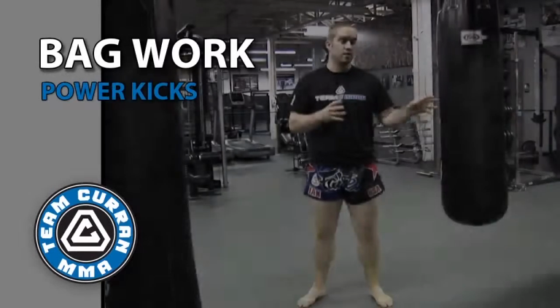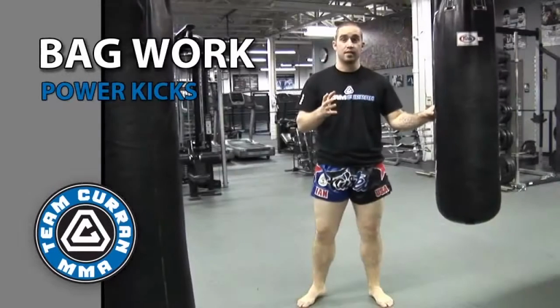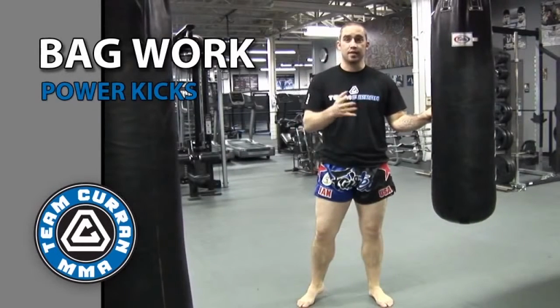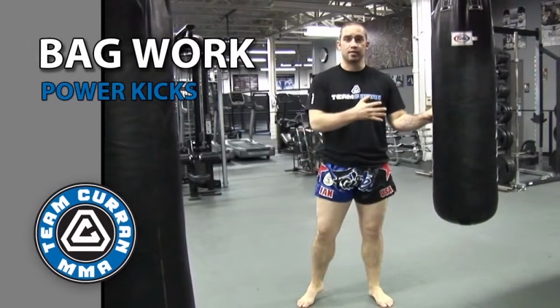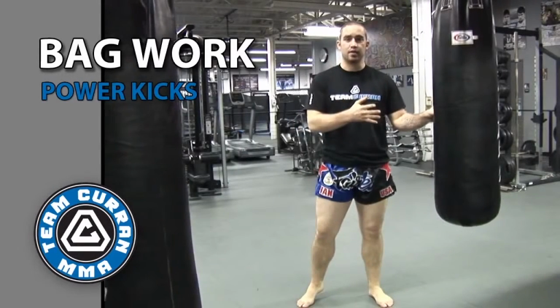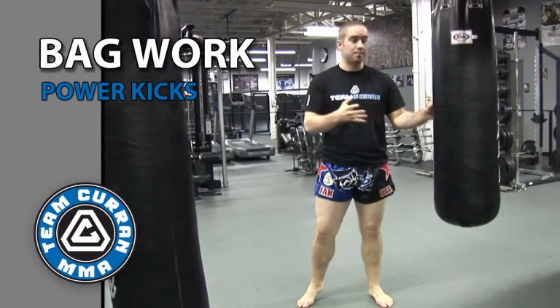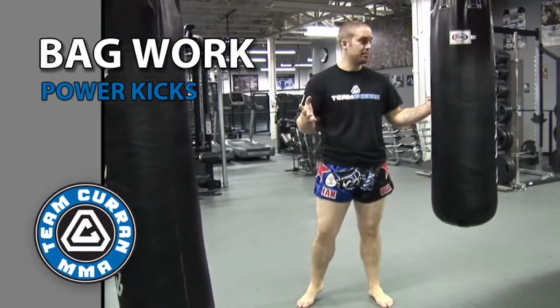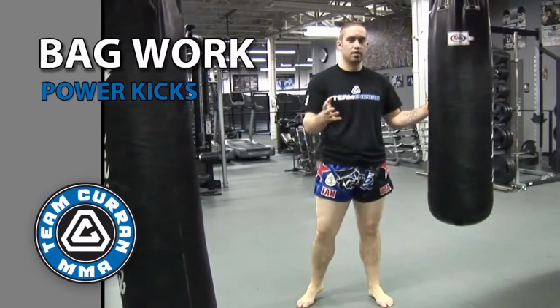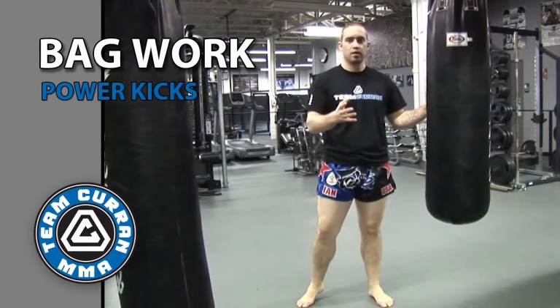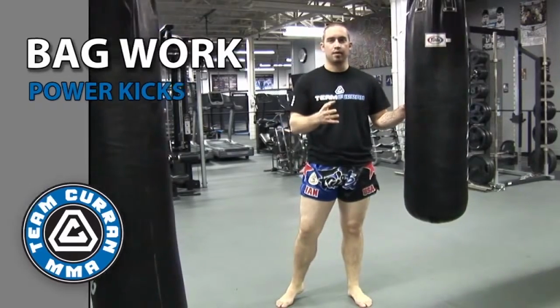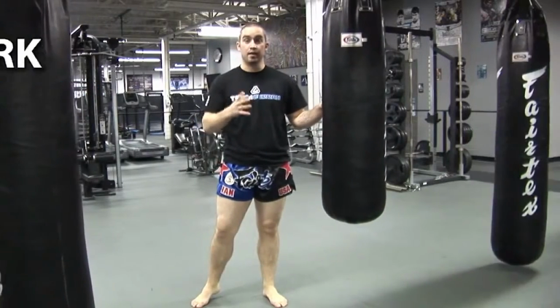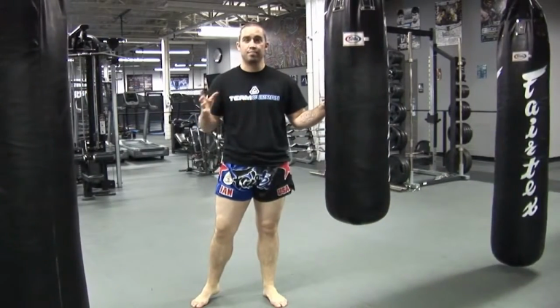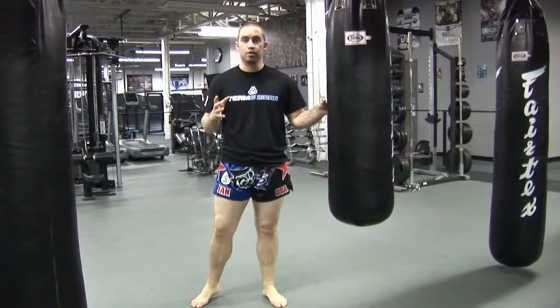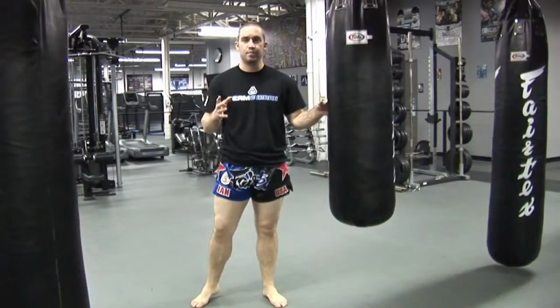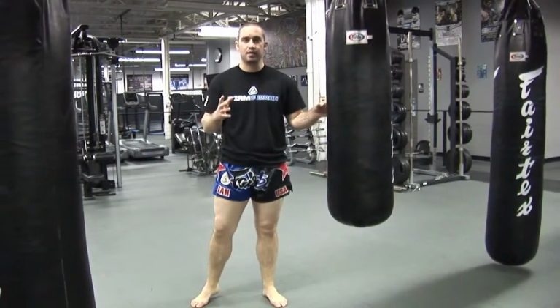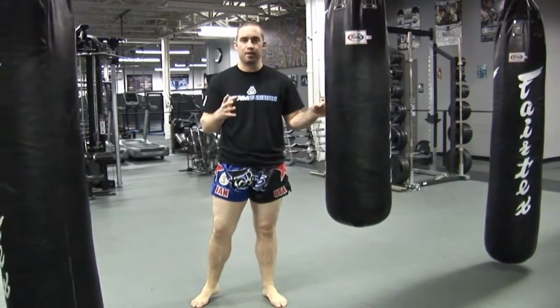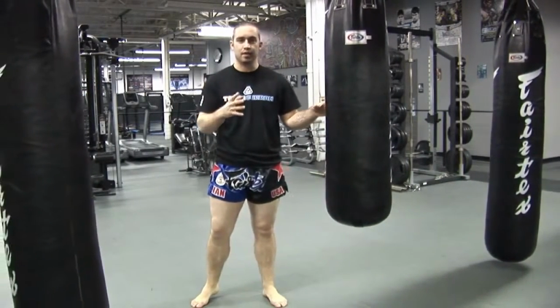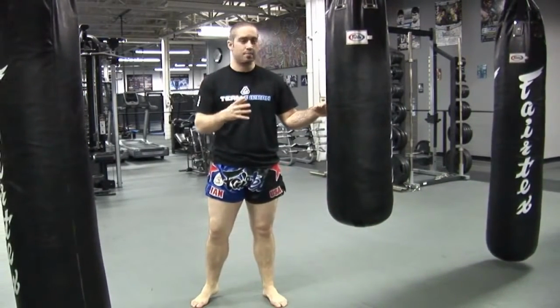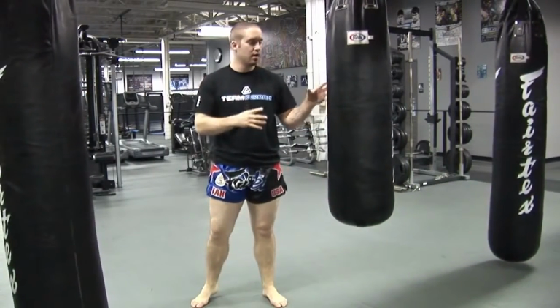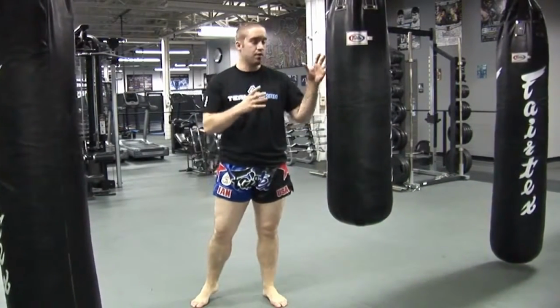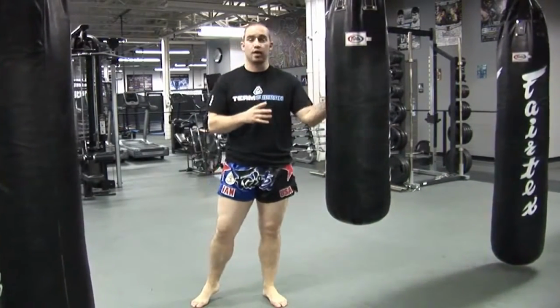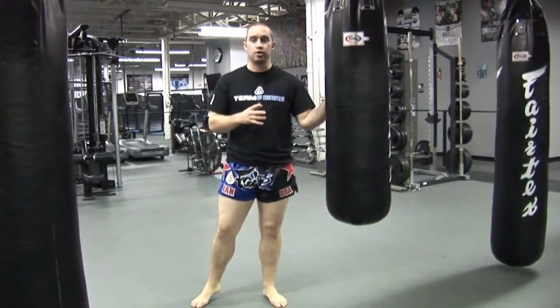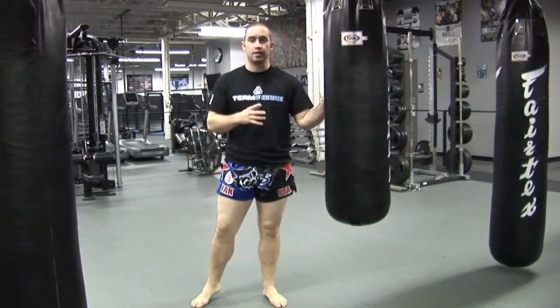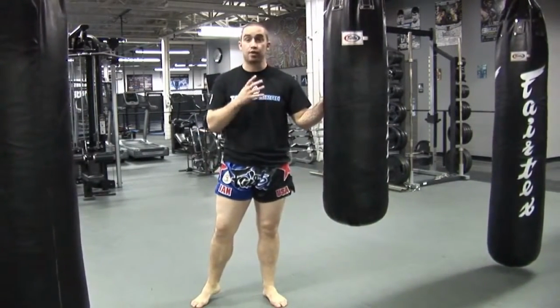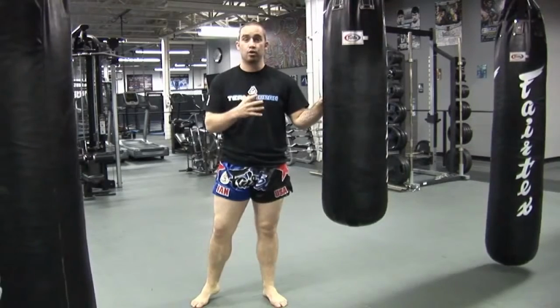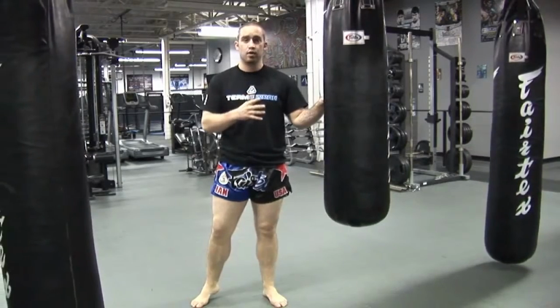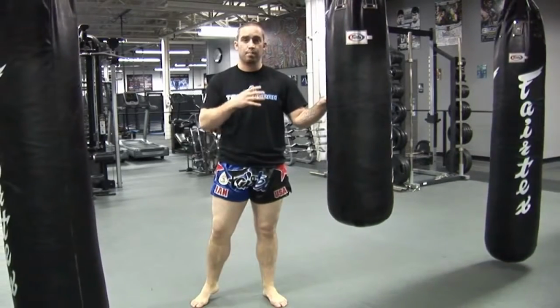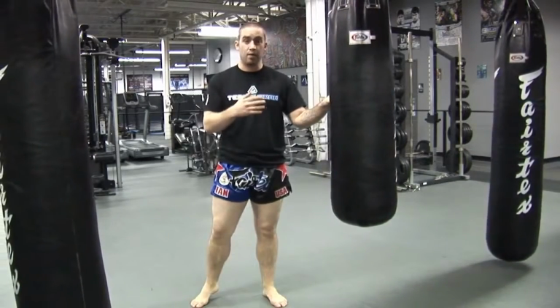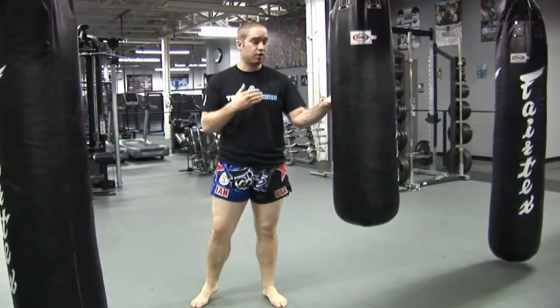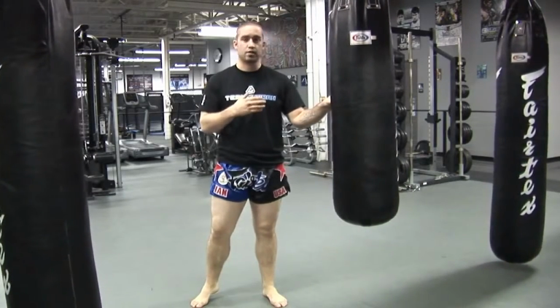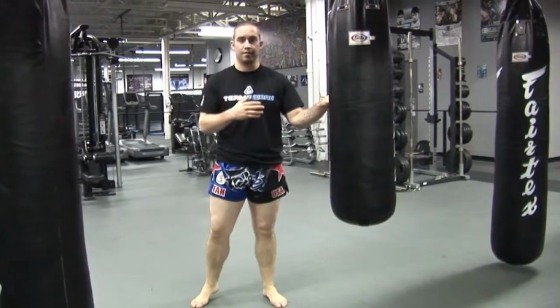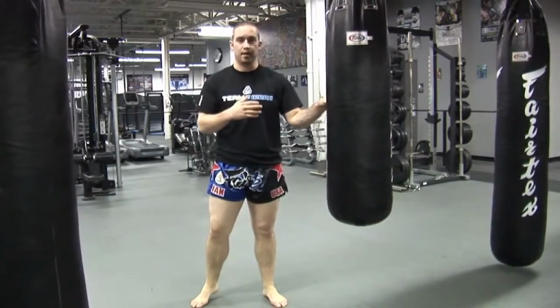Okay guys, Ian Alexander here at Team Curran. In light of putting the new heavy bags up here at the academy, I wanted to go ahead and show you guys how to throw powerful kicks on the heavy bag.